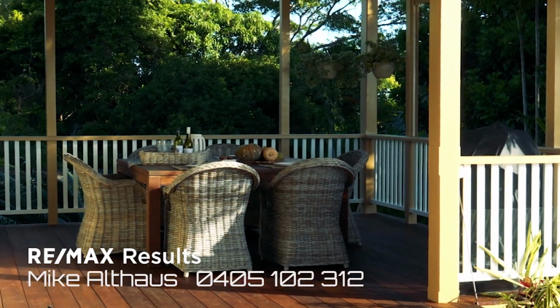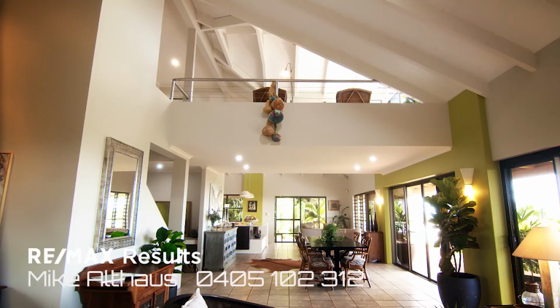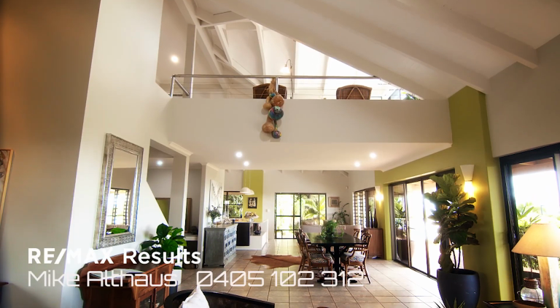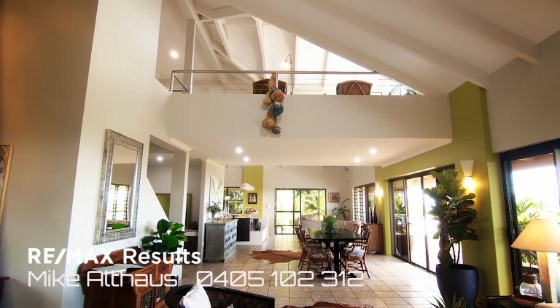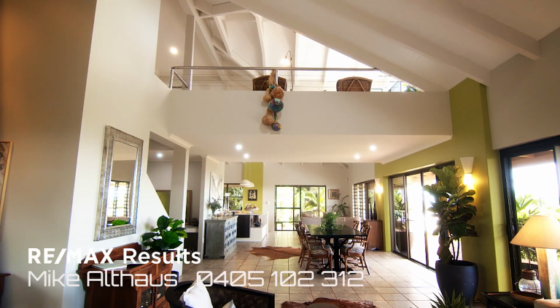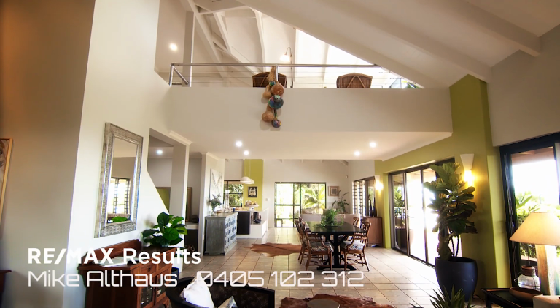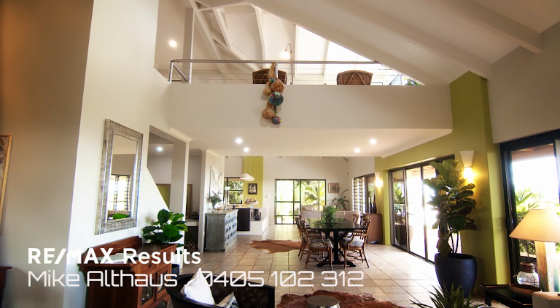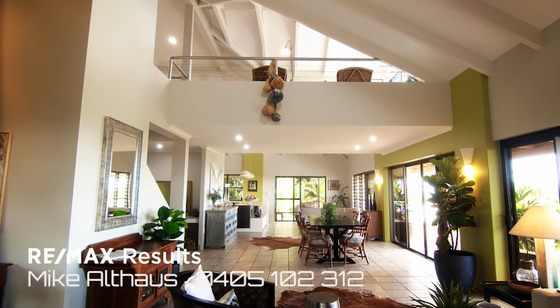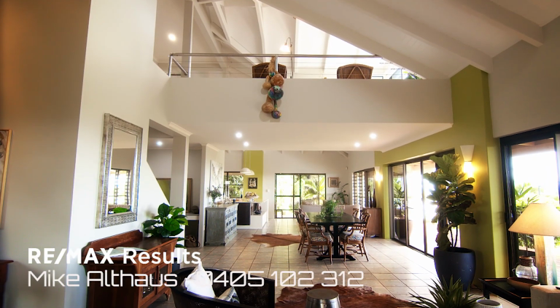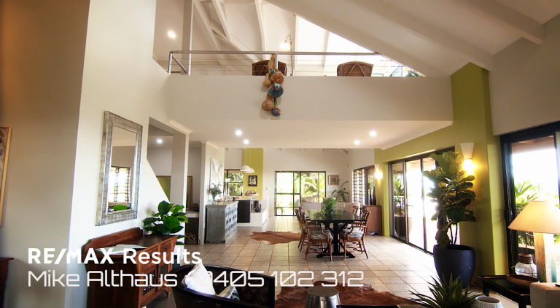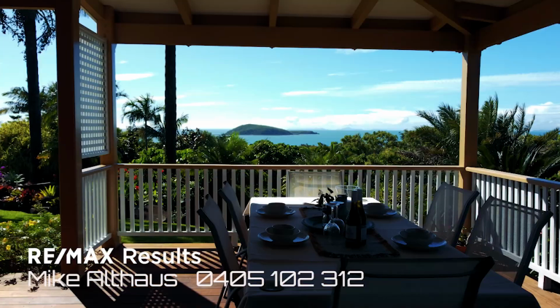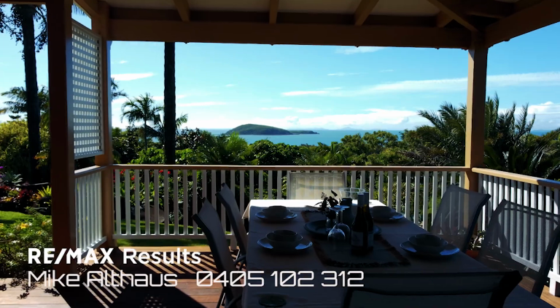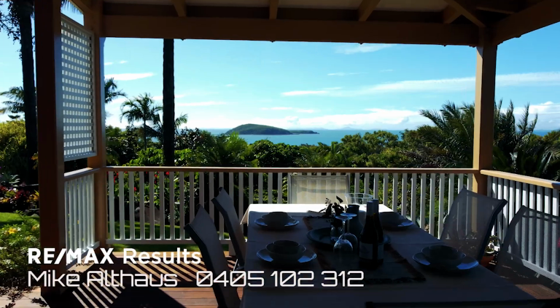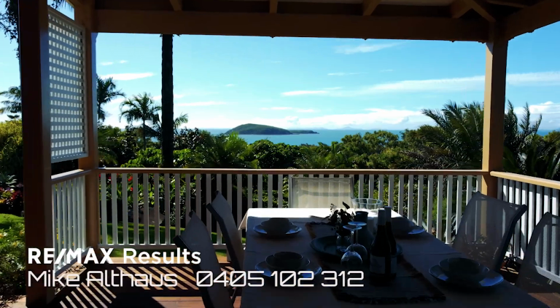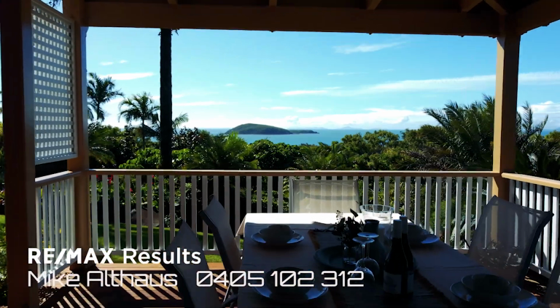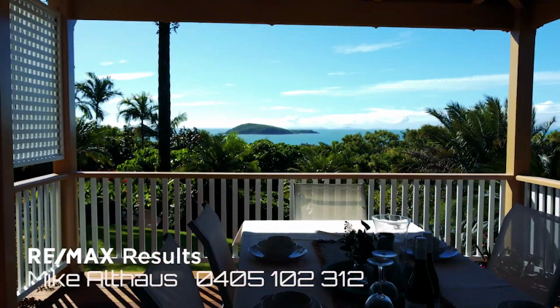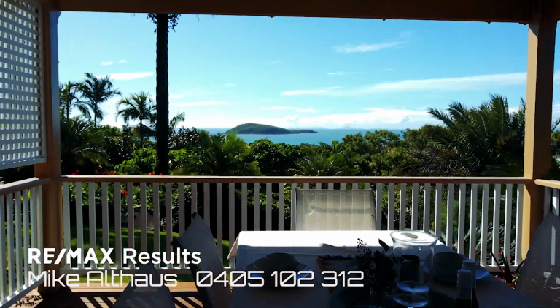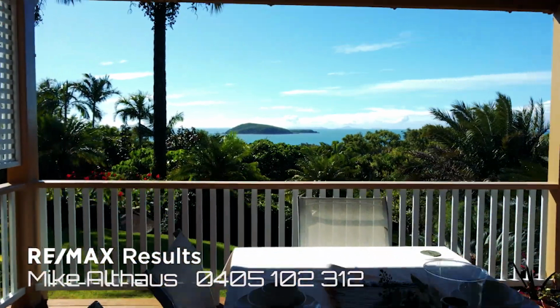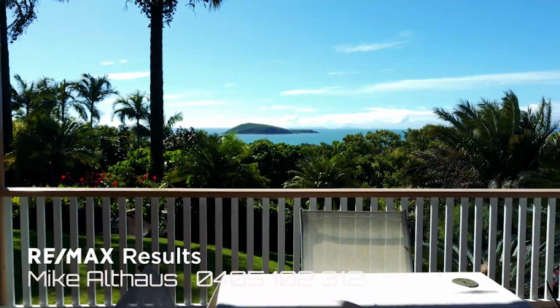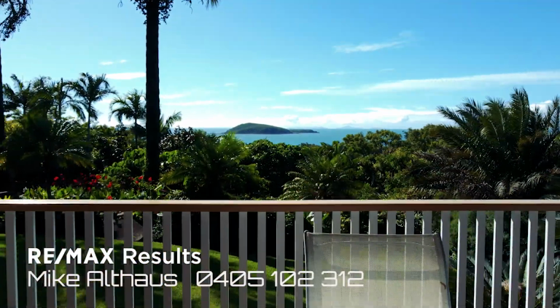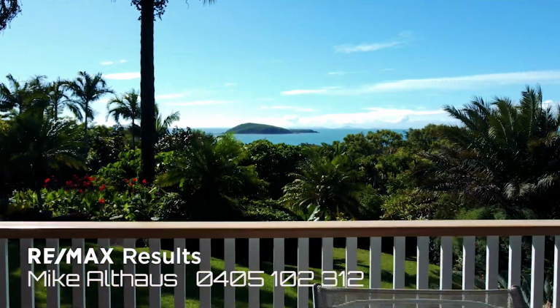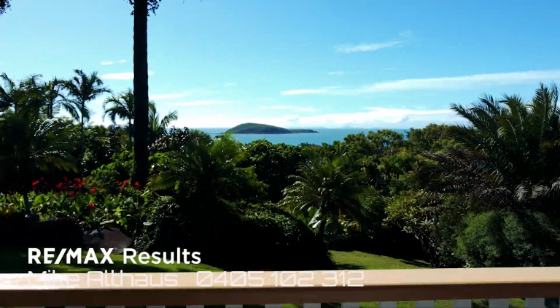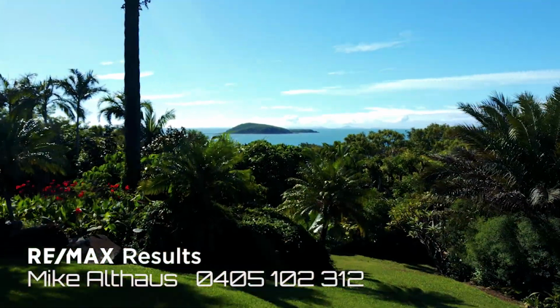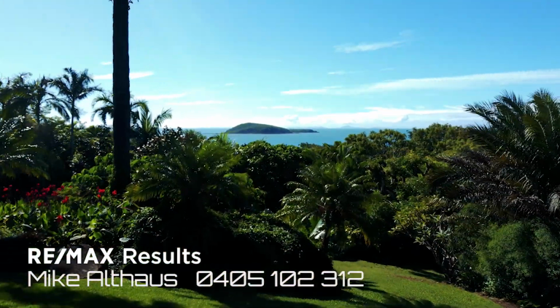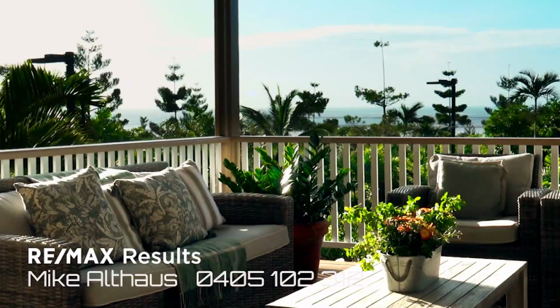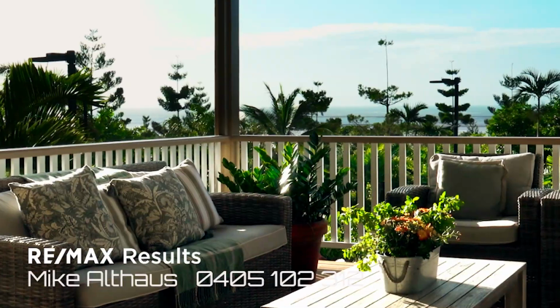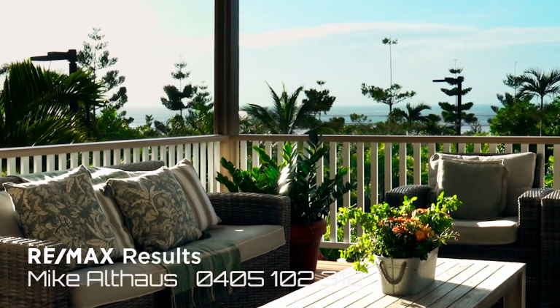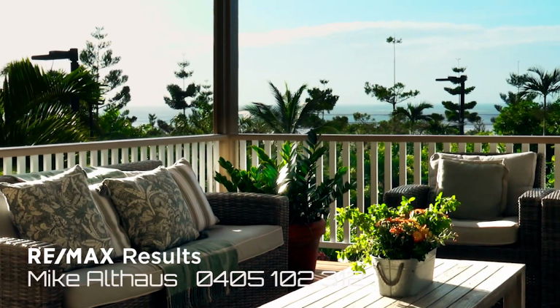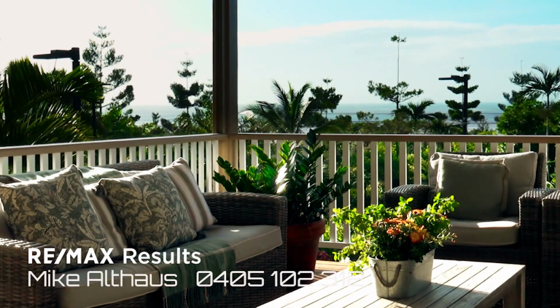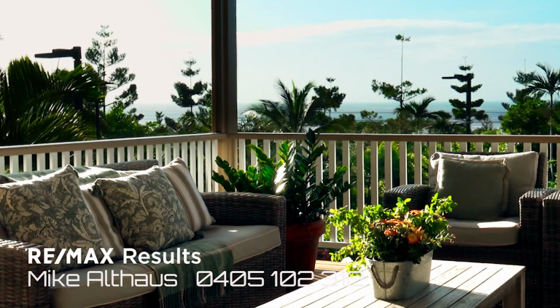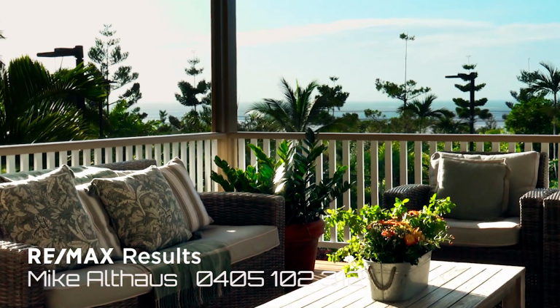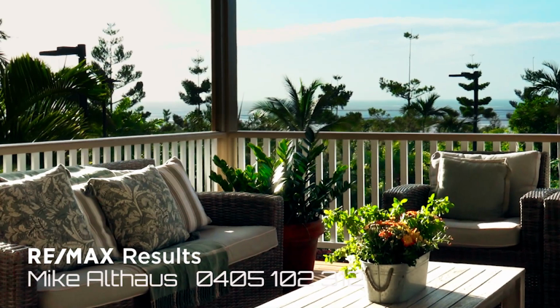The home is architecturally designed, it's six bedrooms — you have to see it. It's colonial with a plantation-type setting, with beautiful big verandas and pergolas at the end.